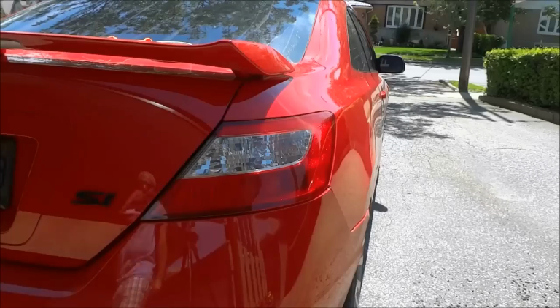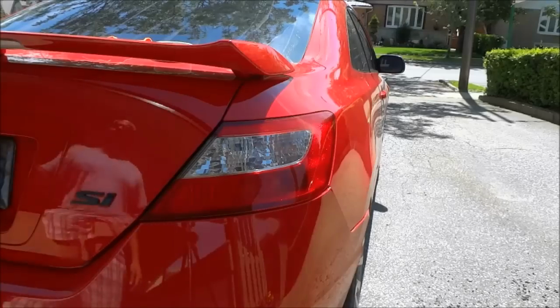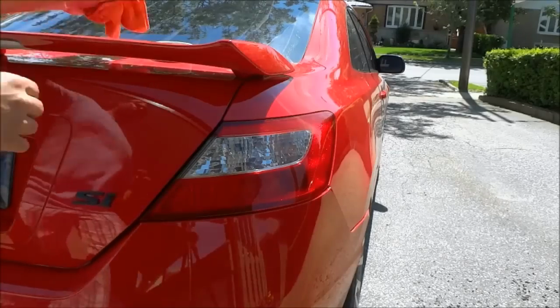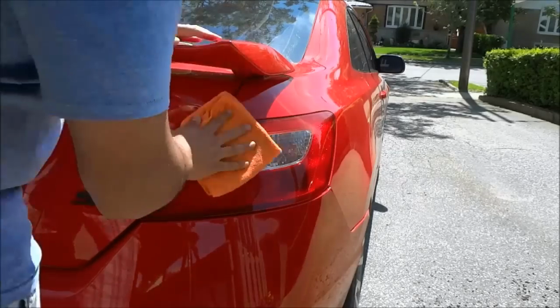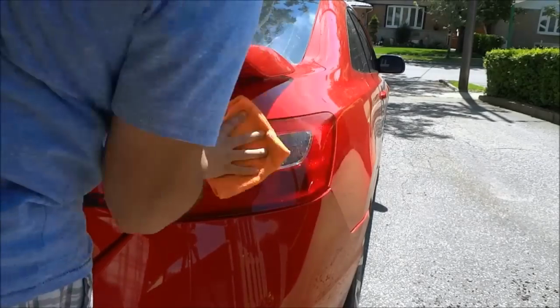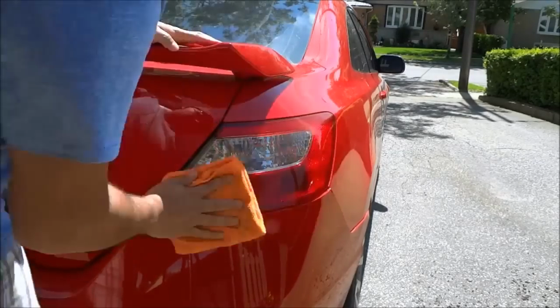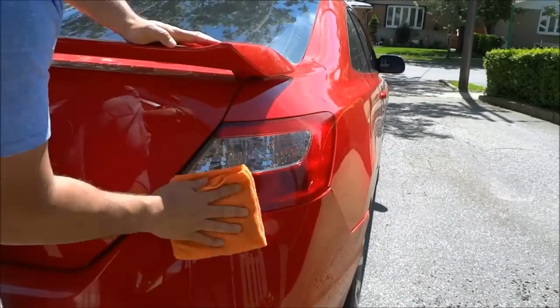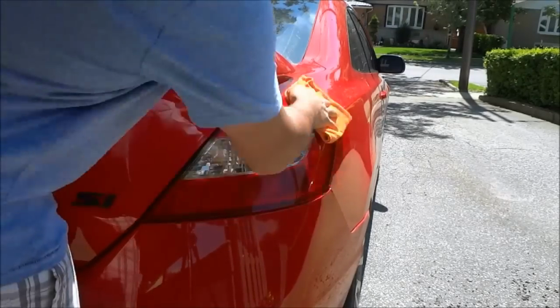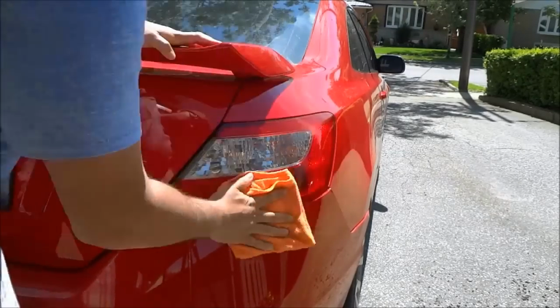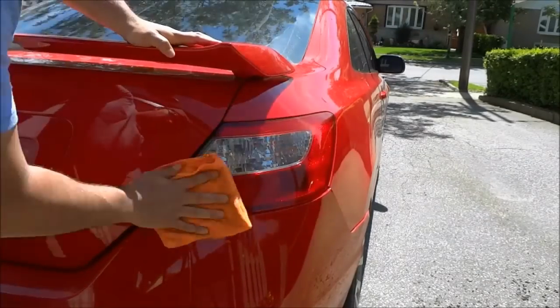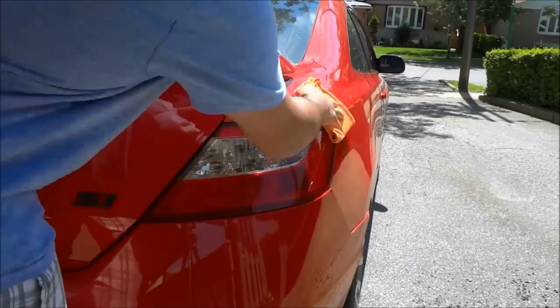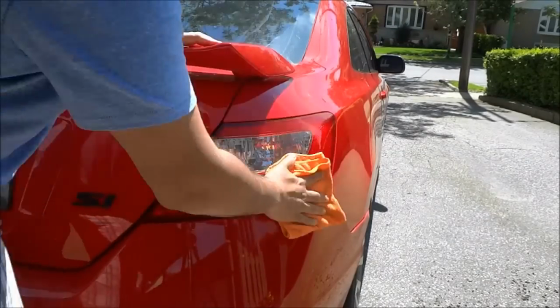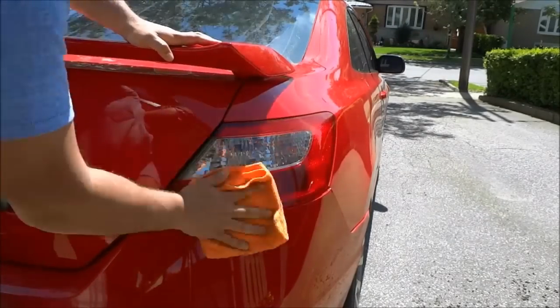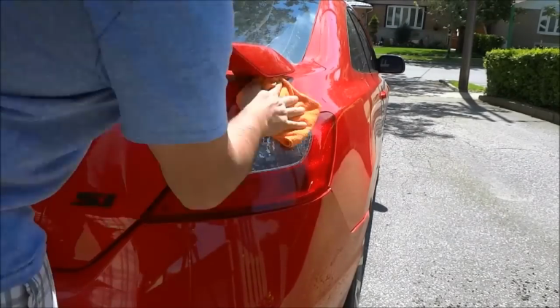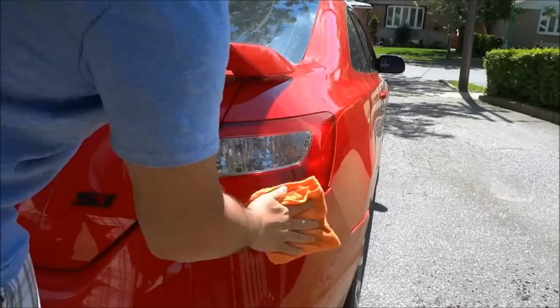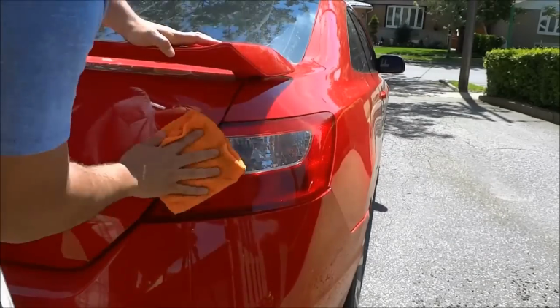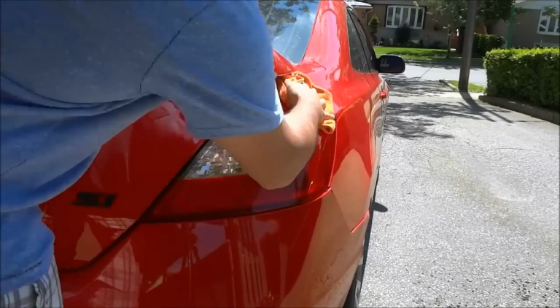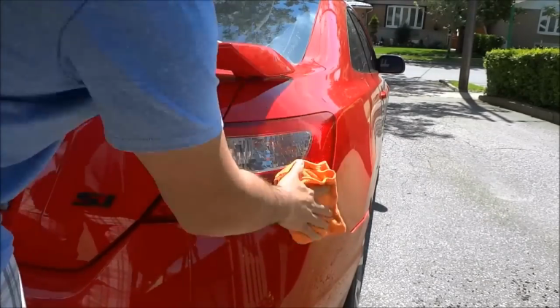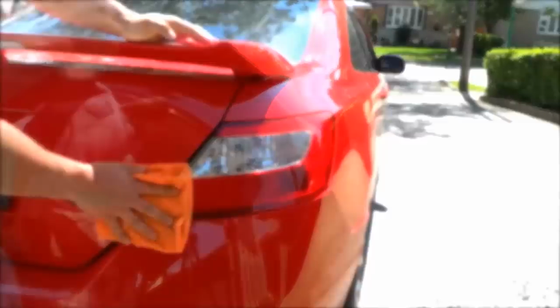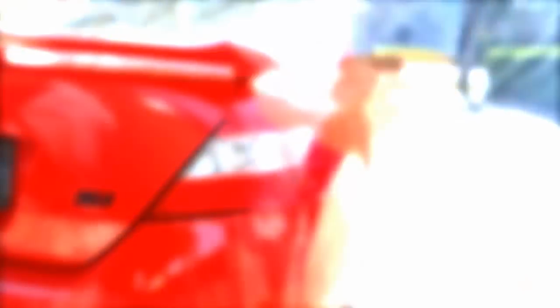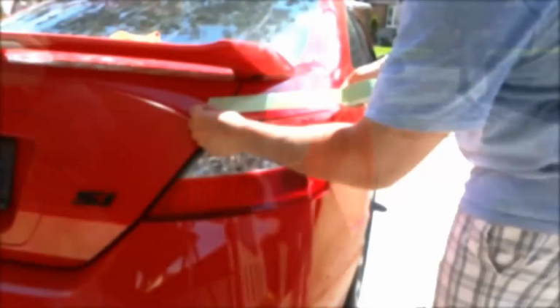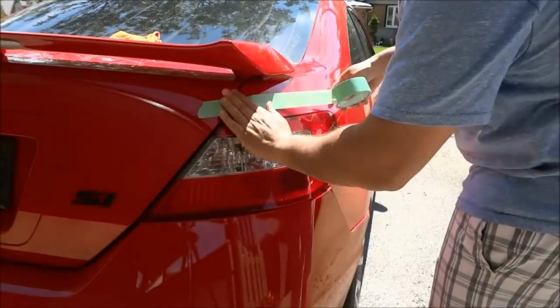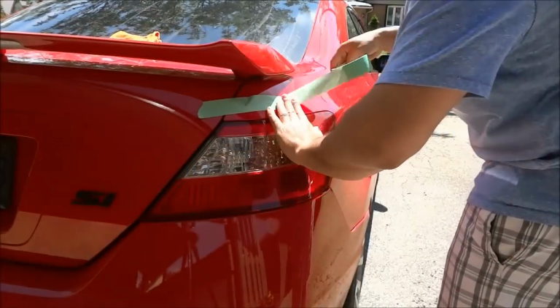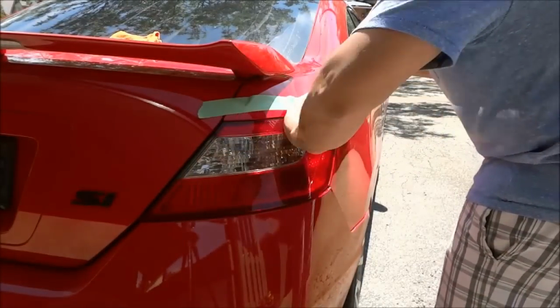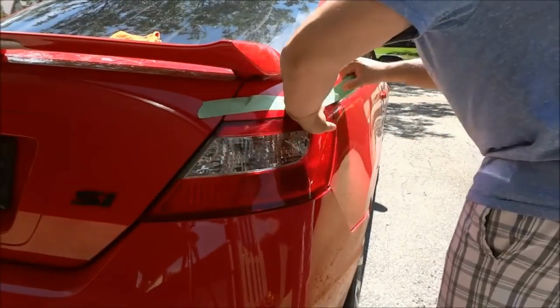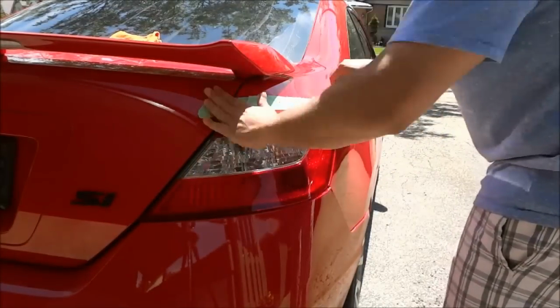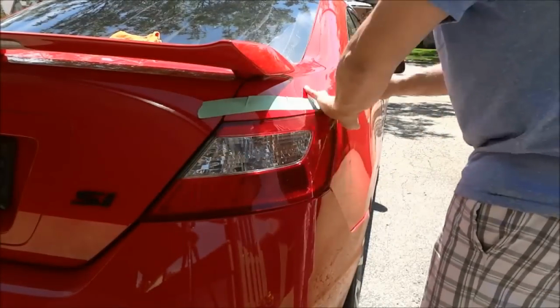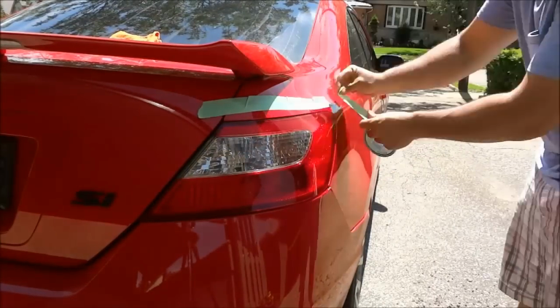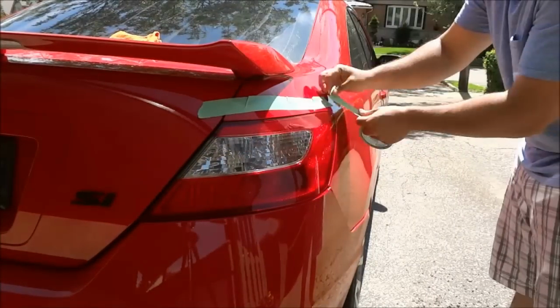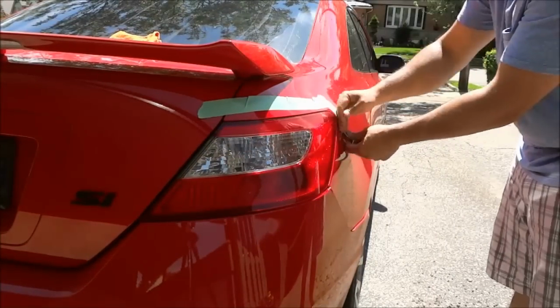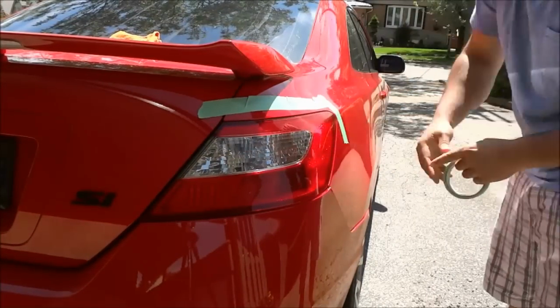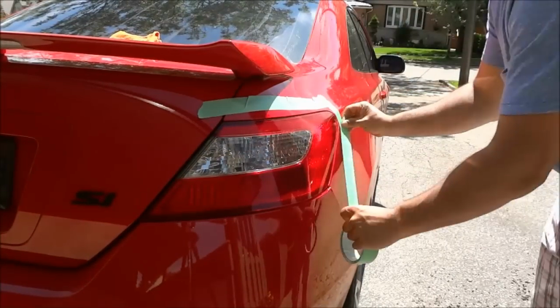Hey everybody, I'm here today with a quick video of myself plasti-dipping the taillight of my 2009 Honda Civic Si.